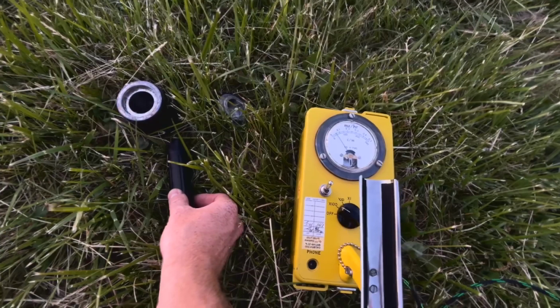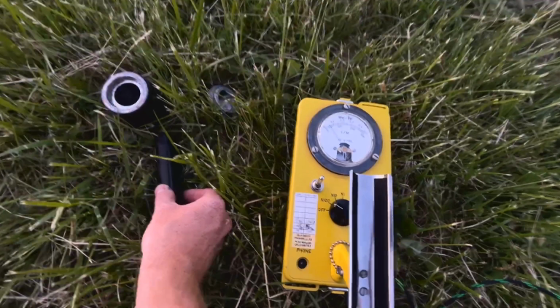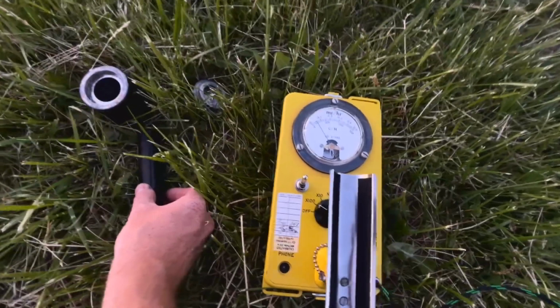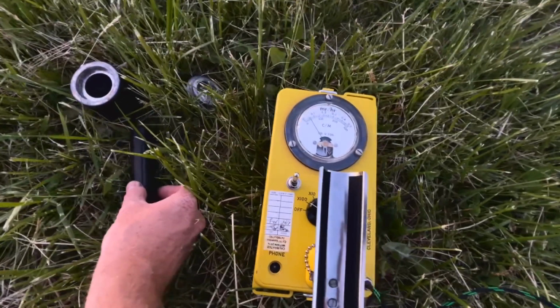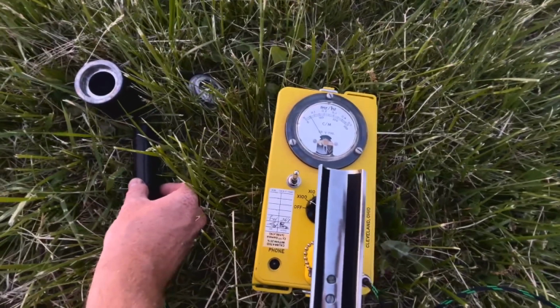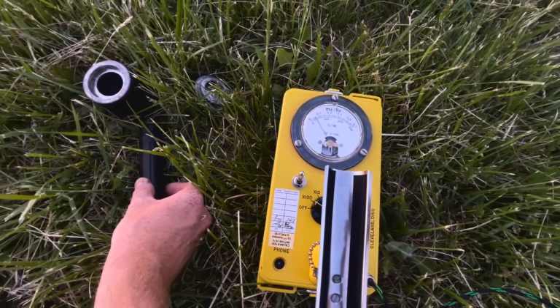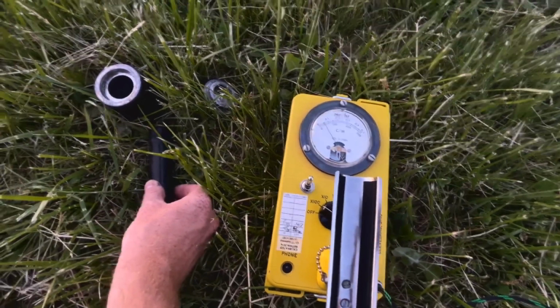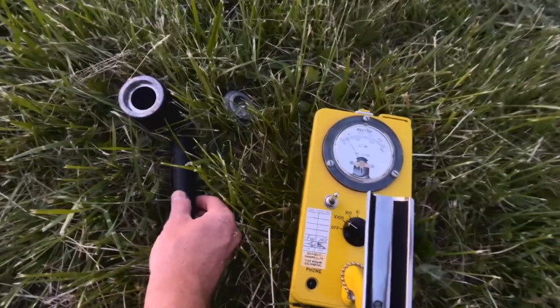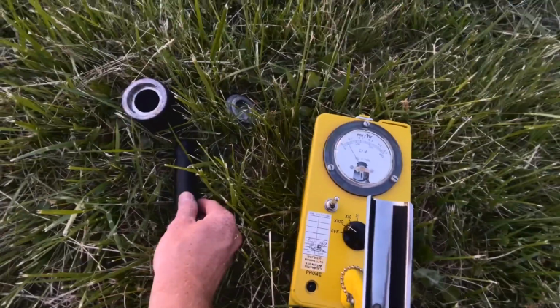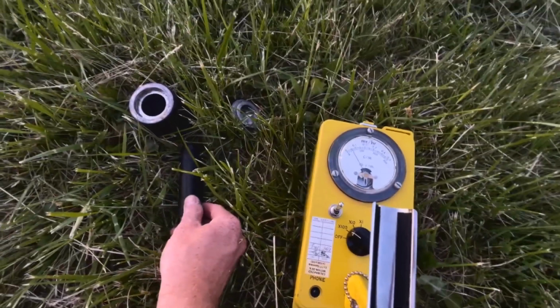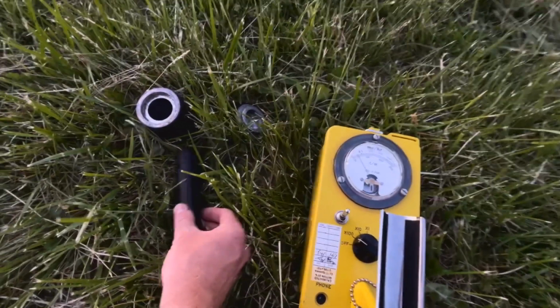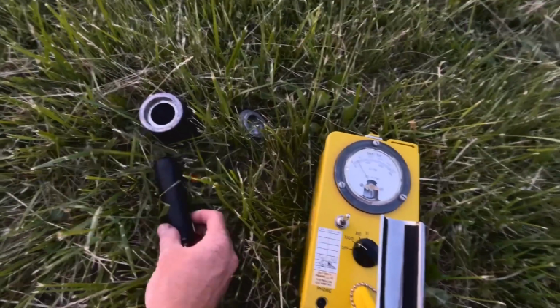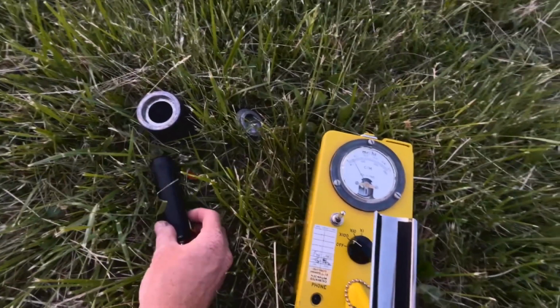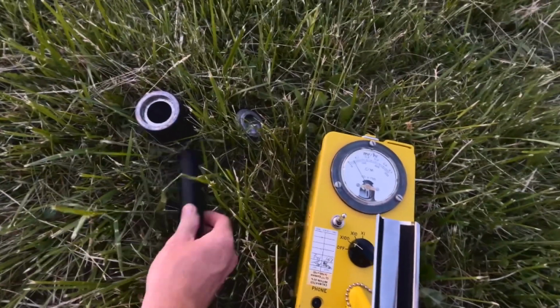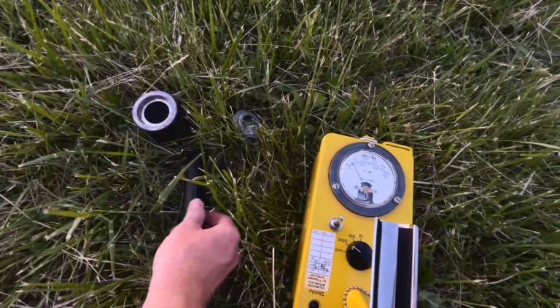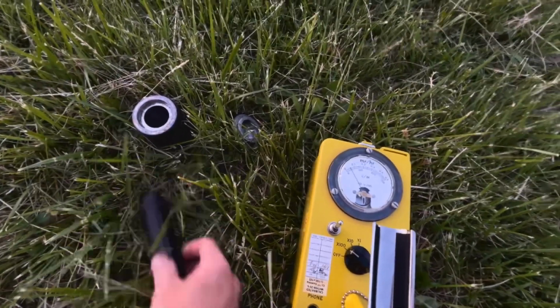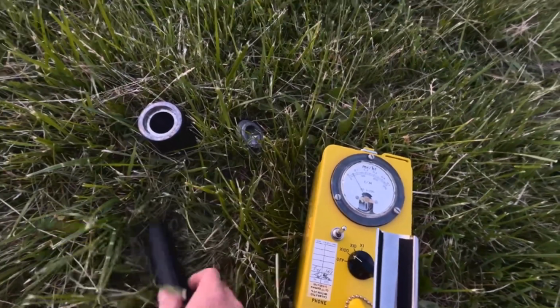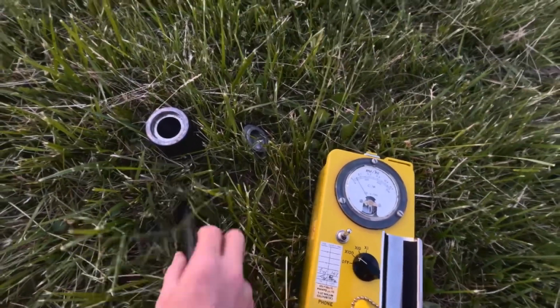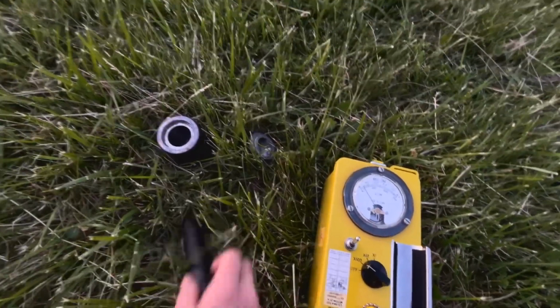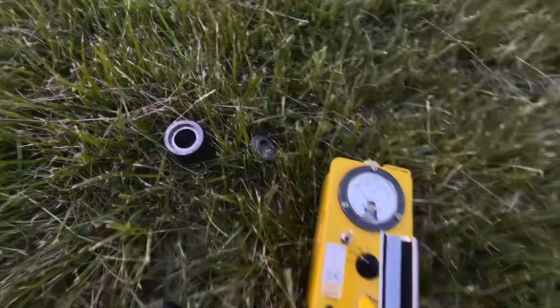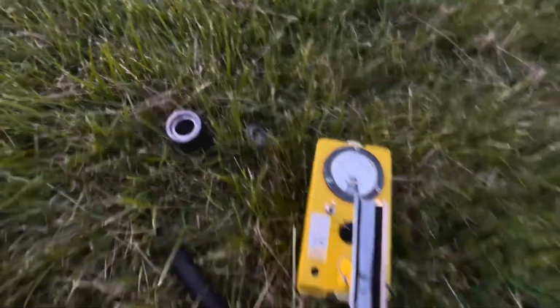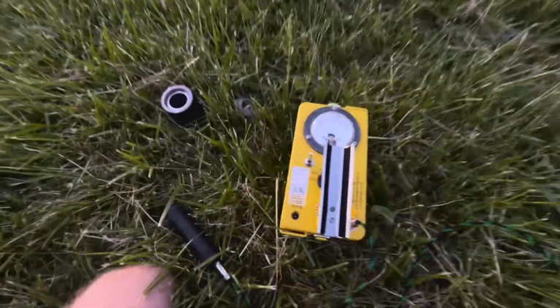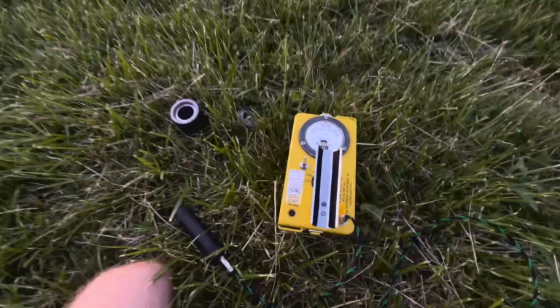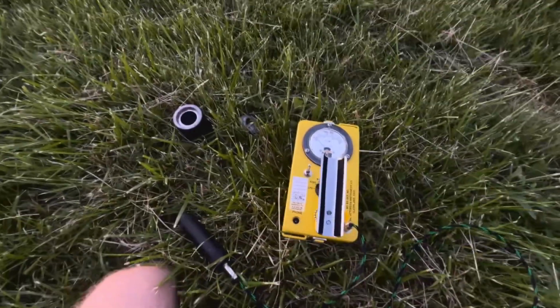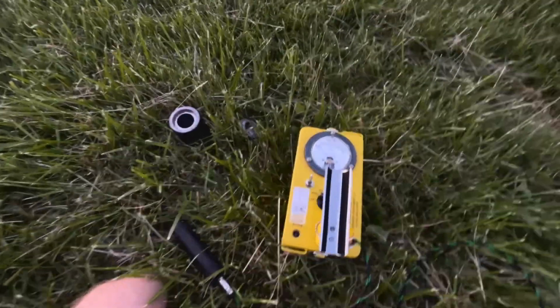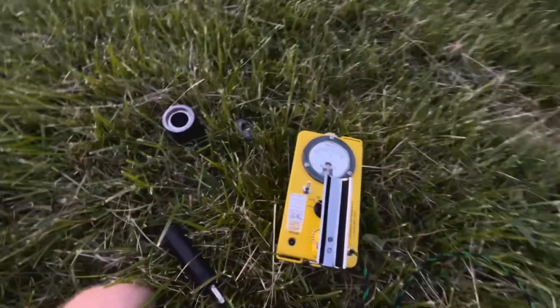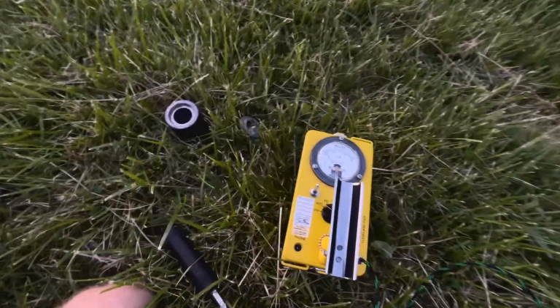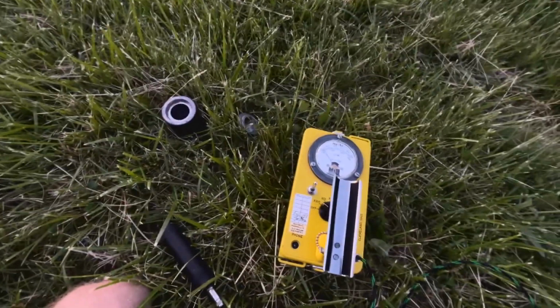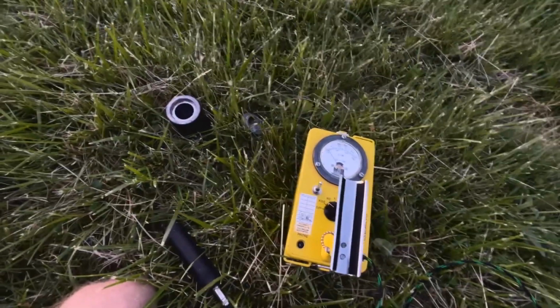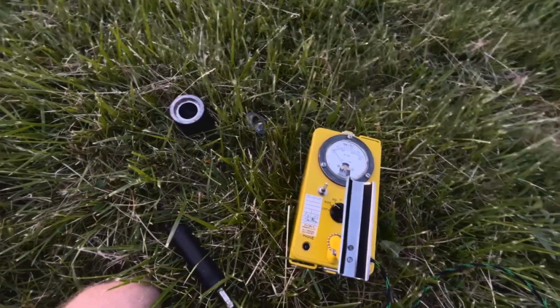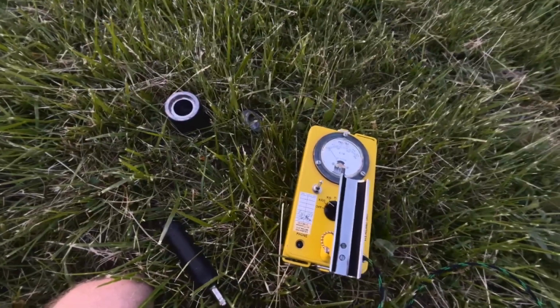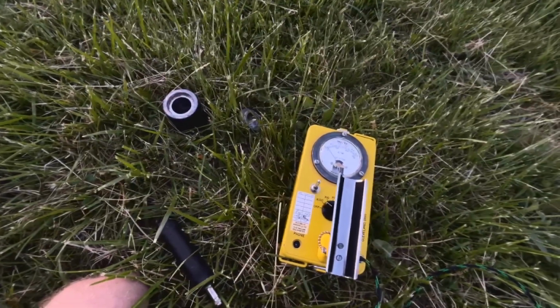Yeah, tapping out right about 6 milli rem with these sources. It's got a 10 micro curie cesium and a 1 micro curie europium-152.